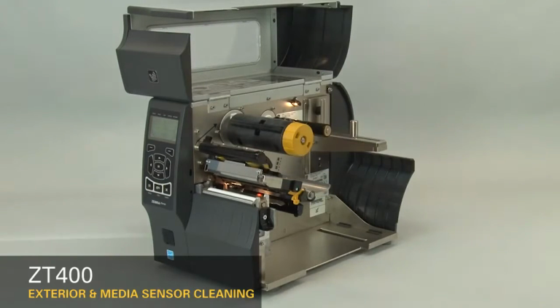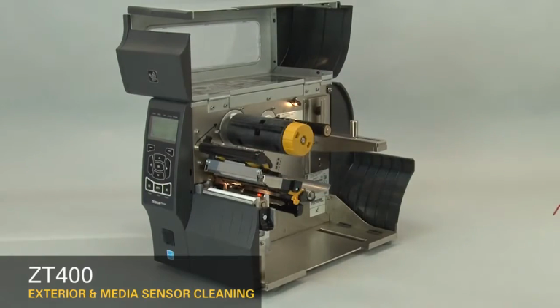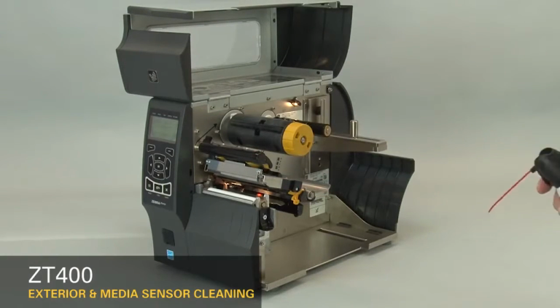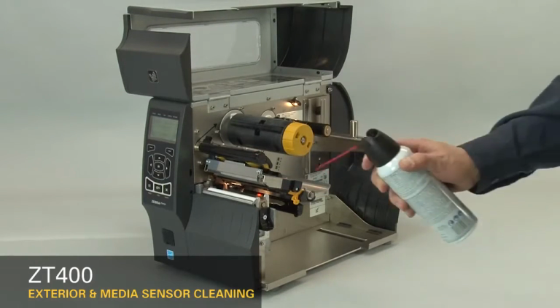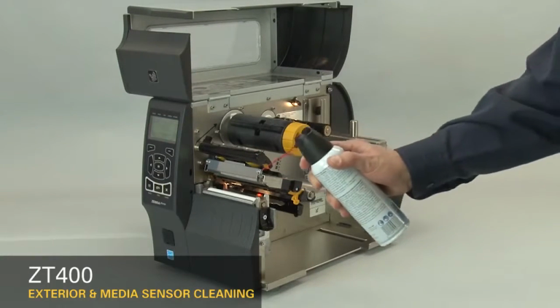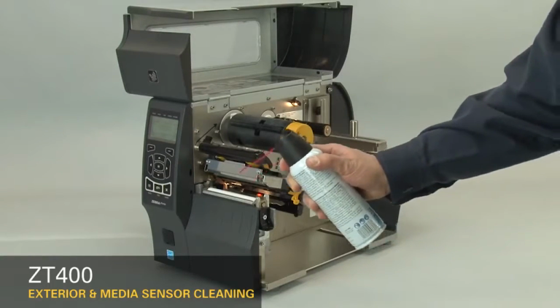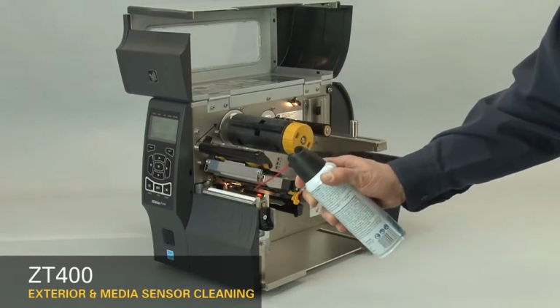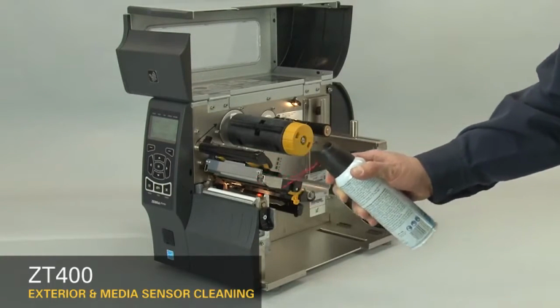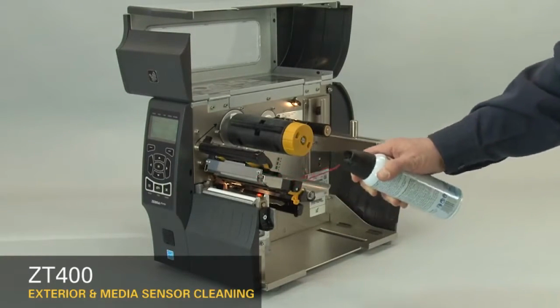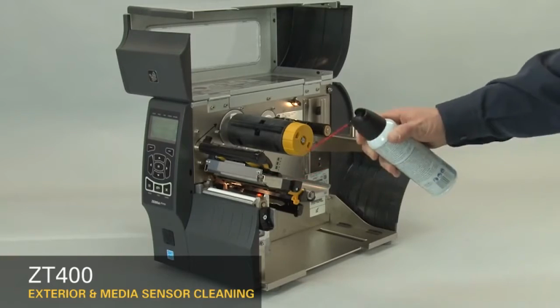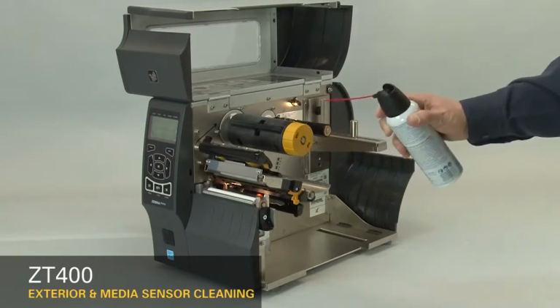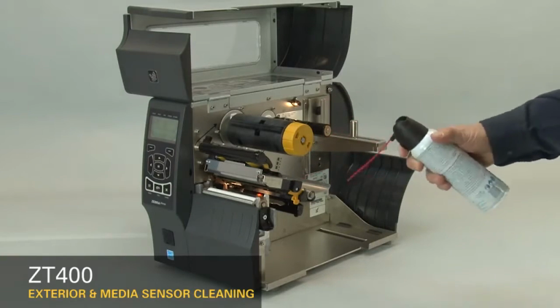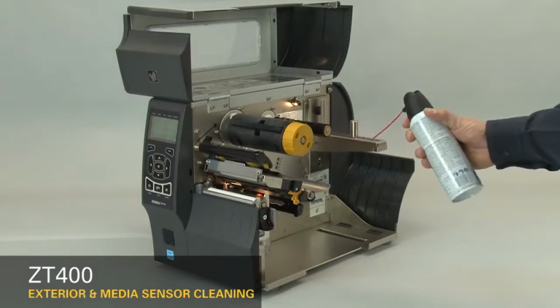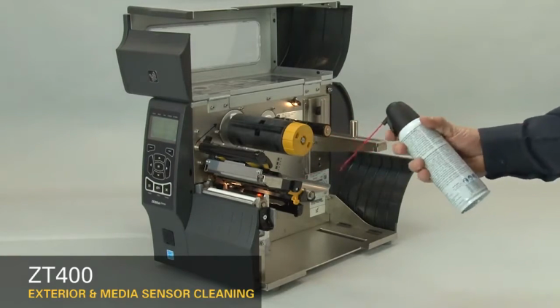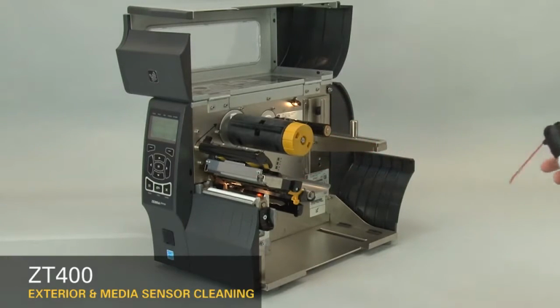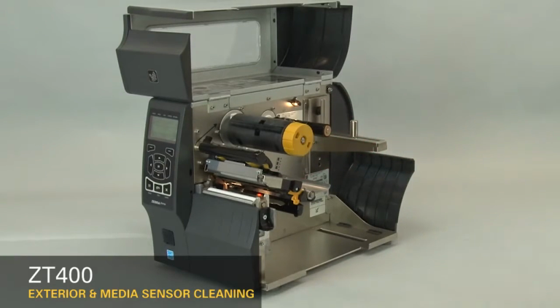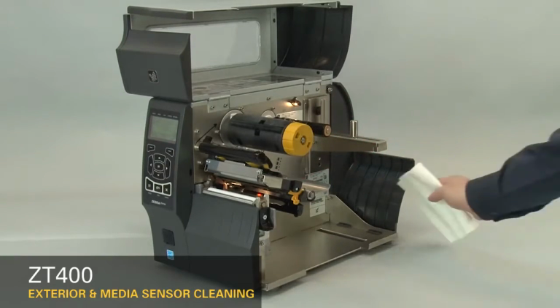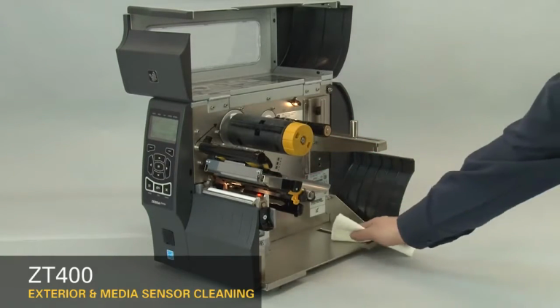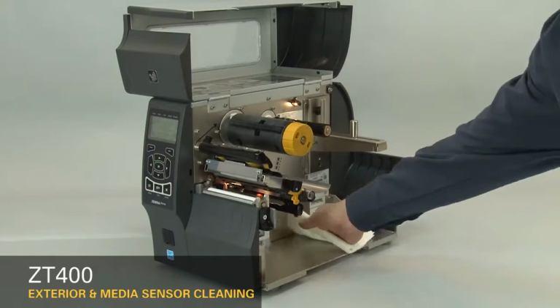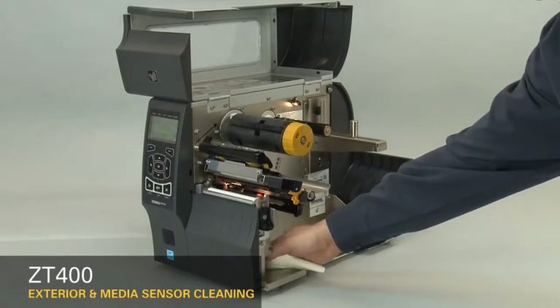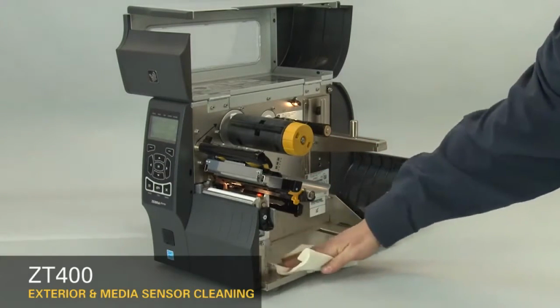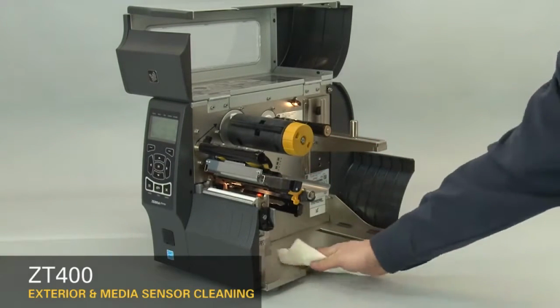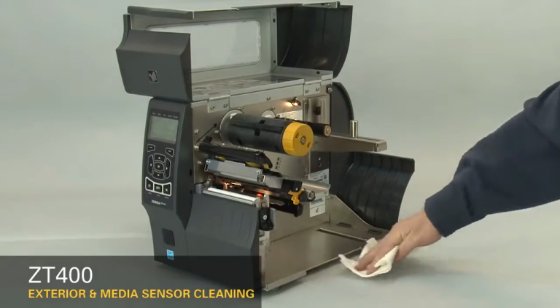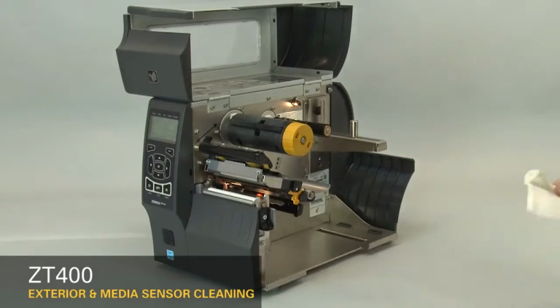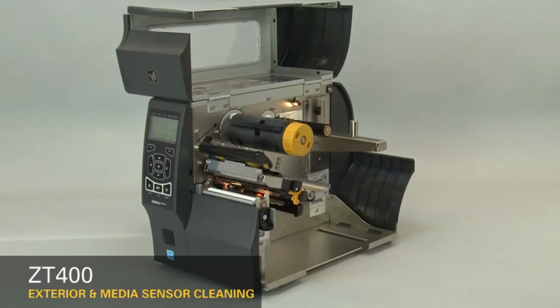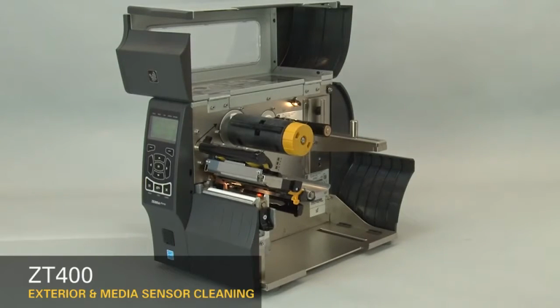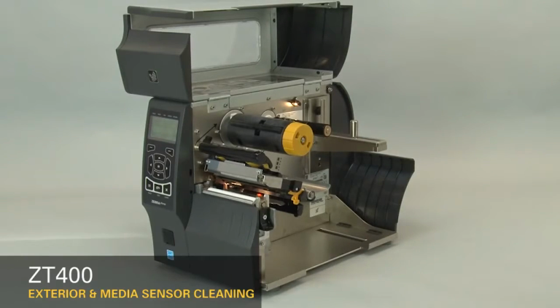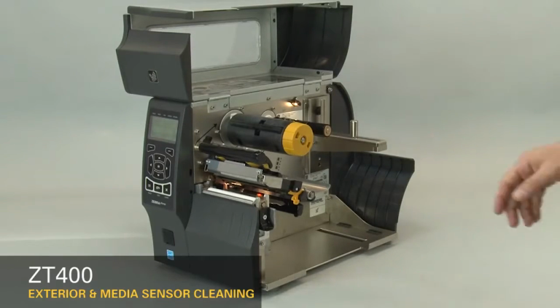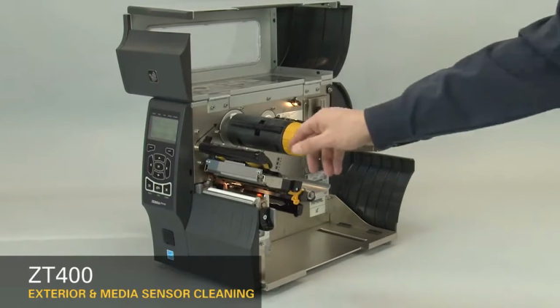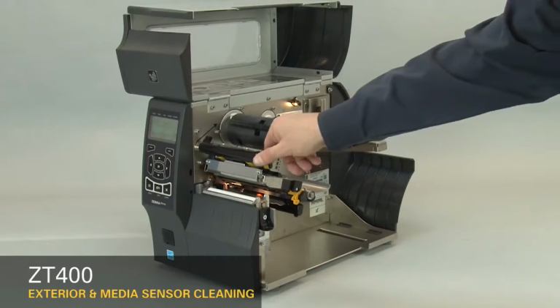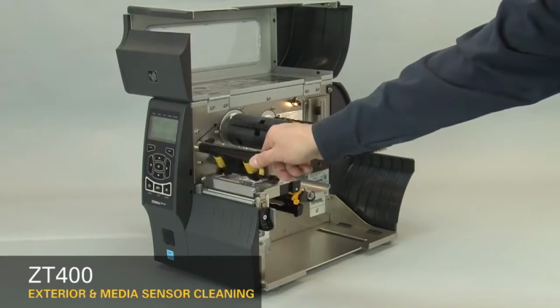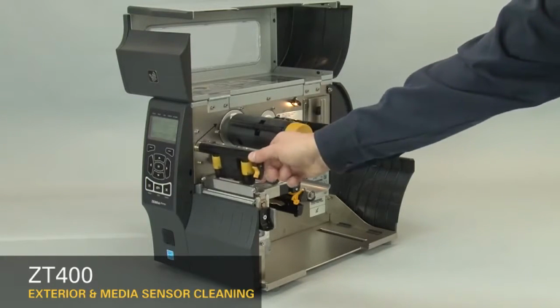To clean the media compartment, brush, air blow, or vacuum any accumulated paper lint and dust away from the media and ribbon paths and away from the sensors.